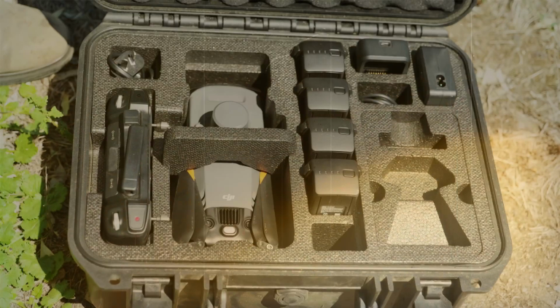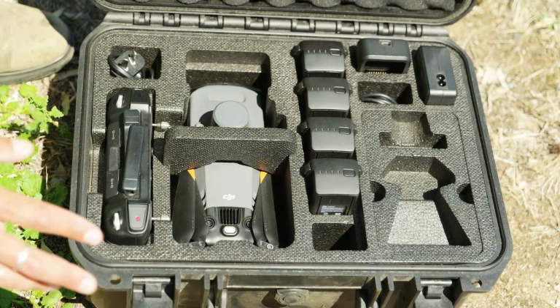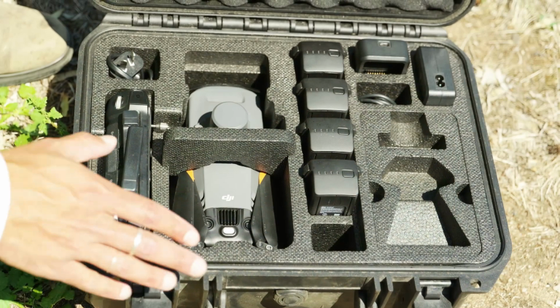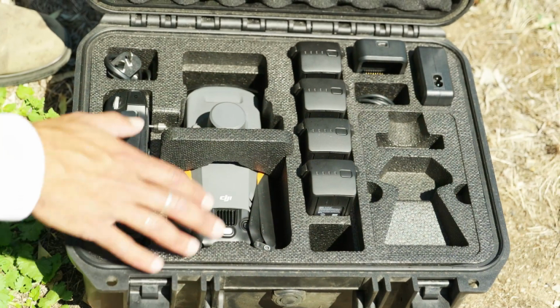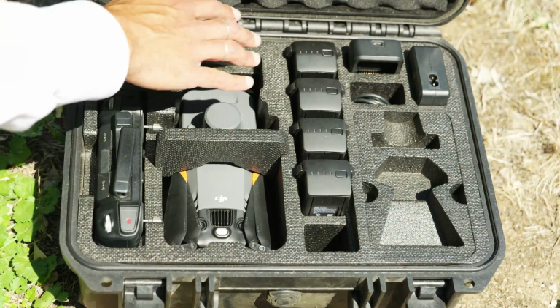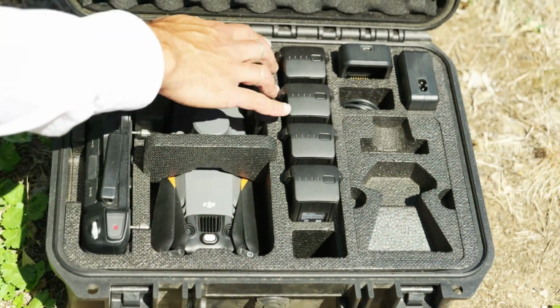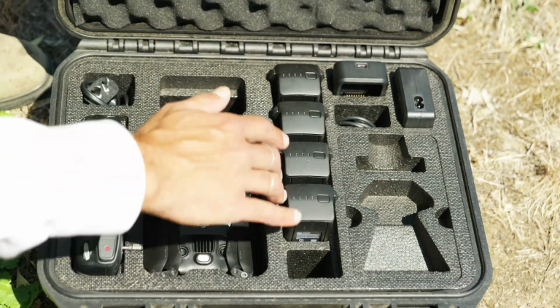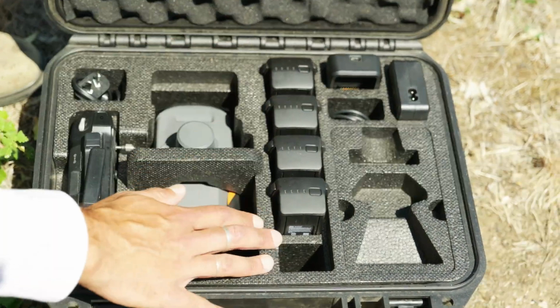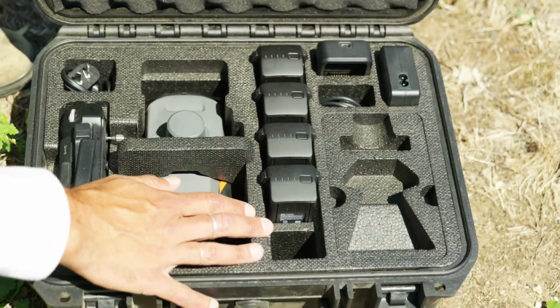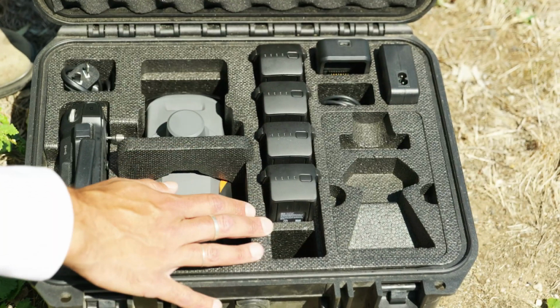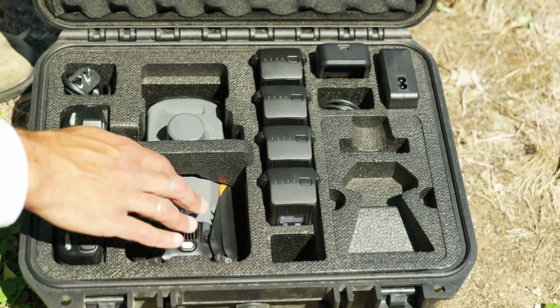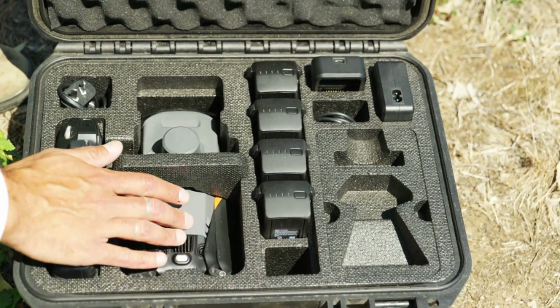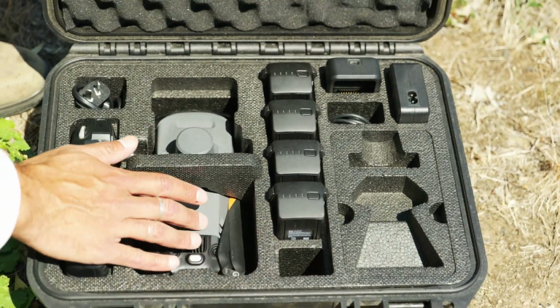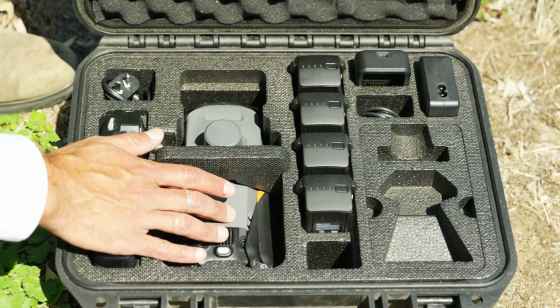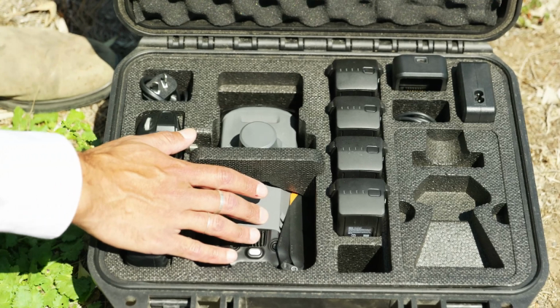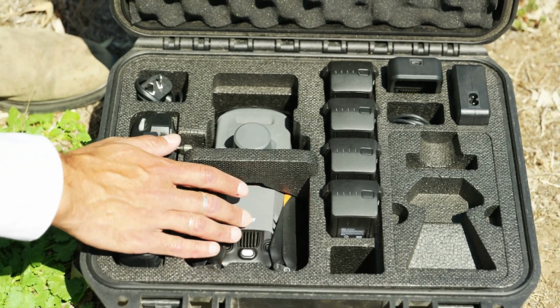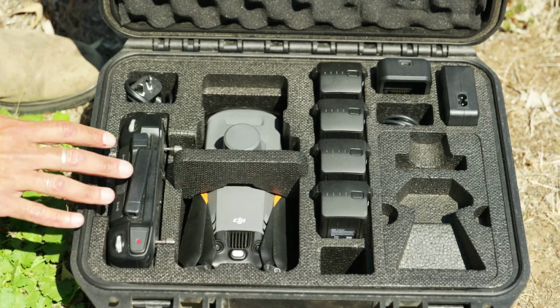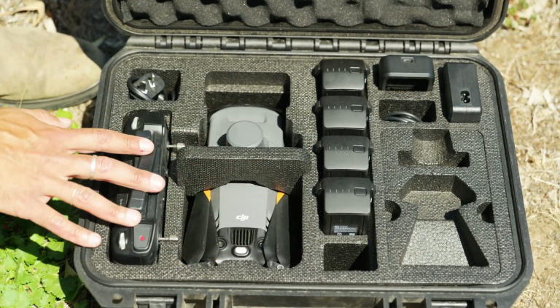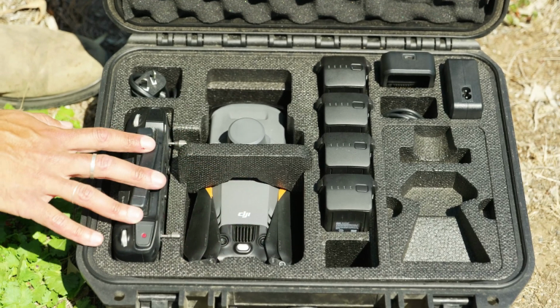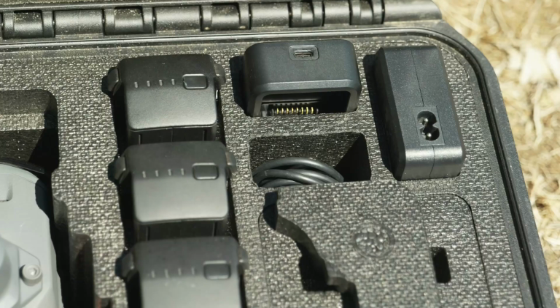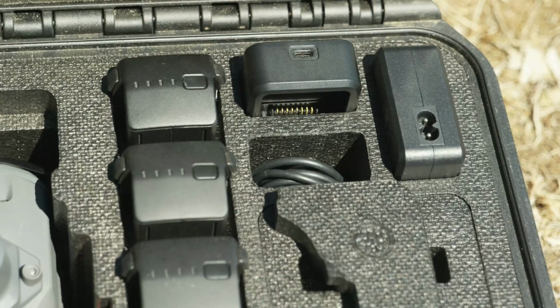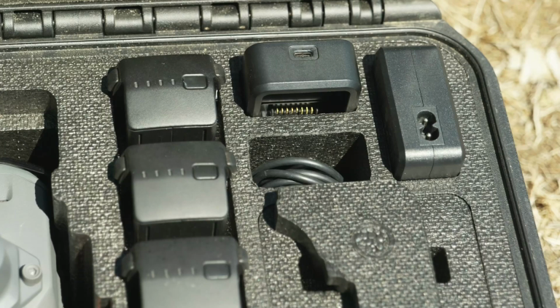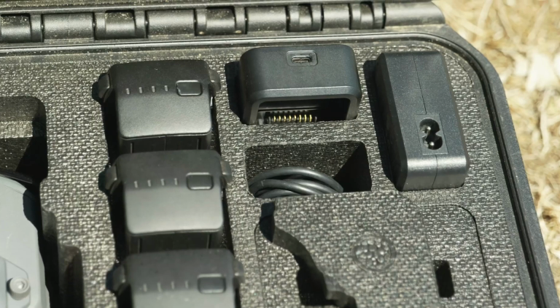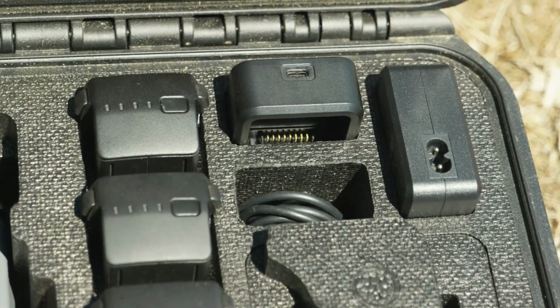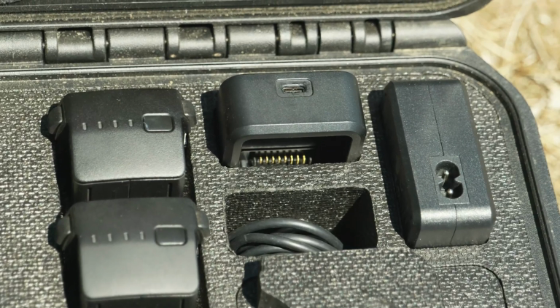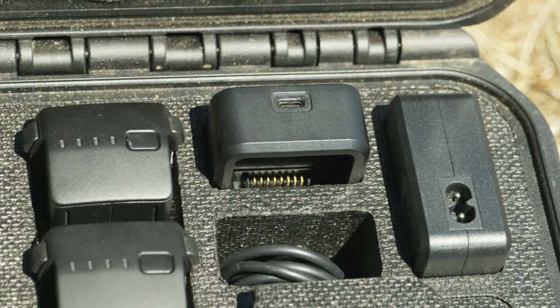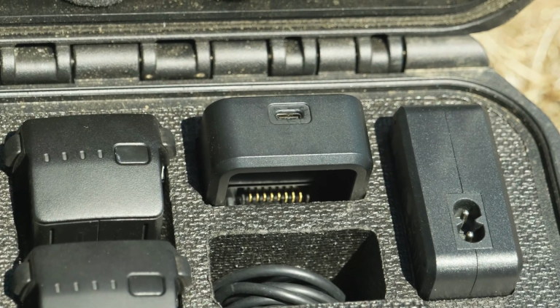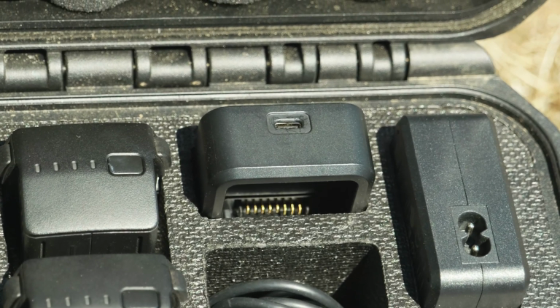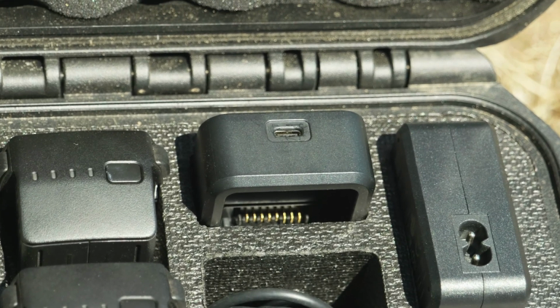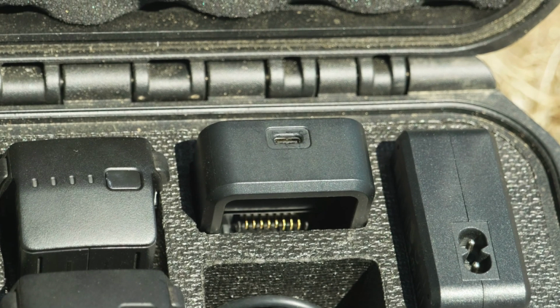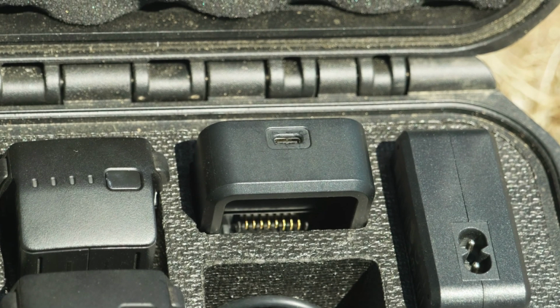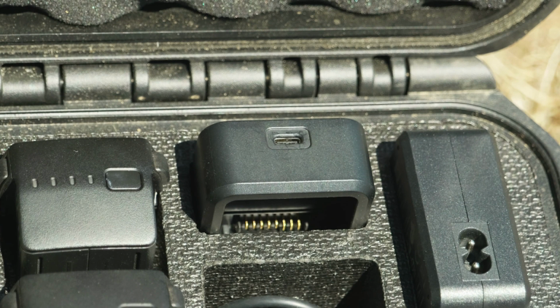In here the case can hold five batteries and a sixth in the drone. We have the controller and then the charging hub and chargers for the battery.